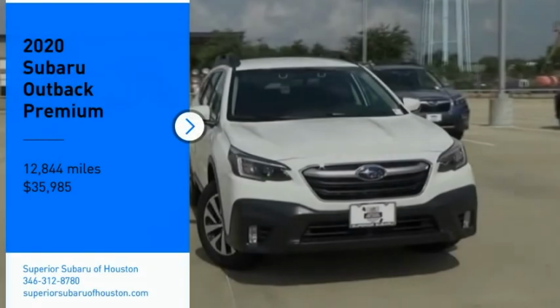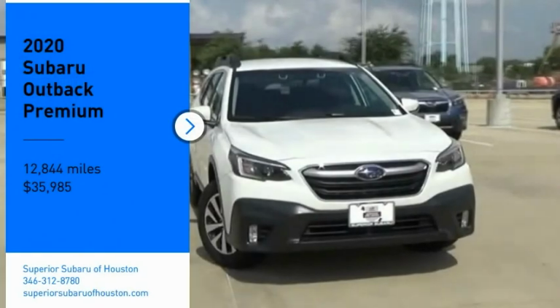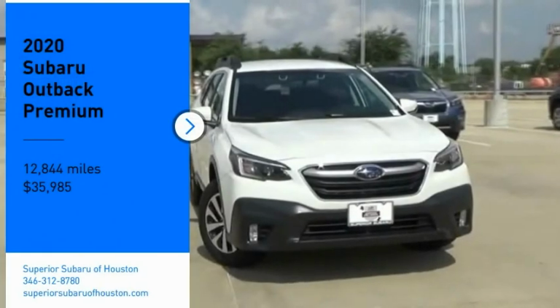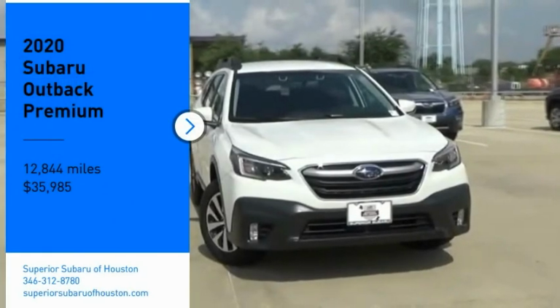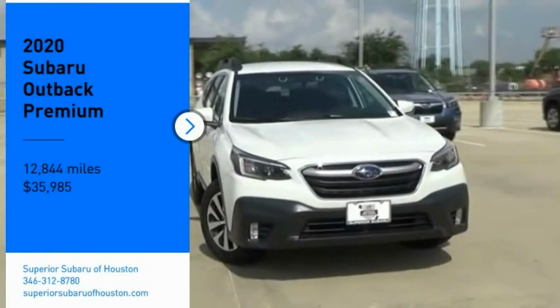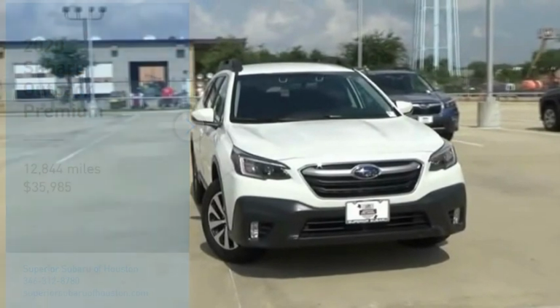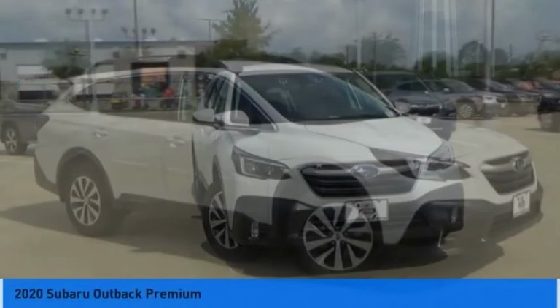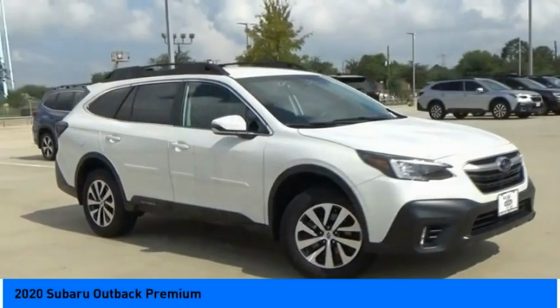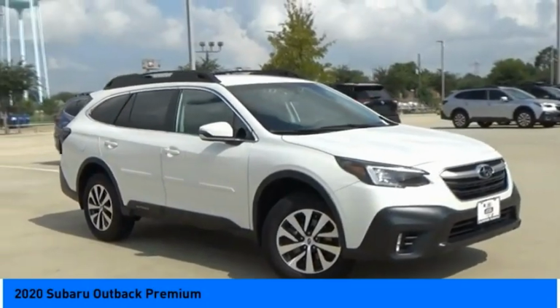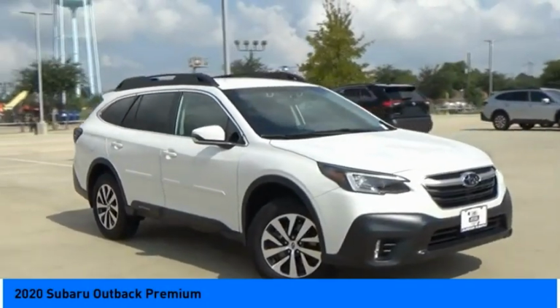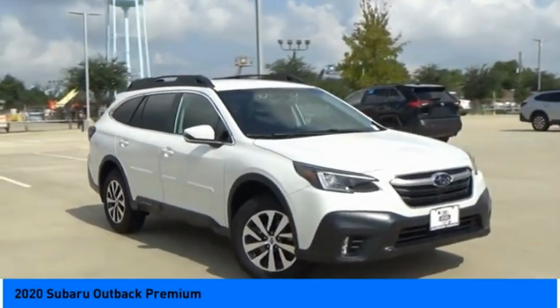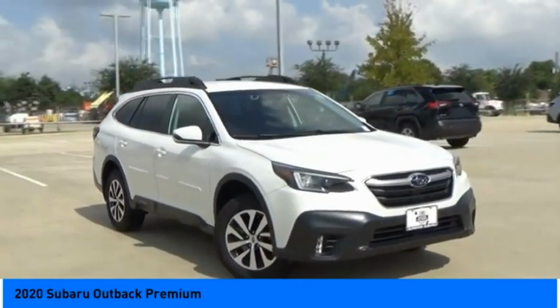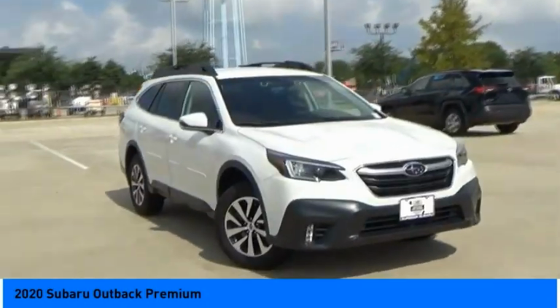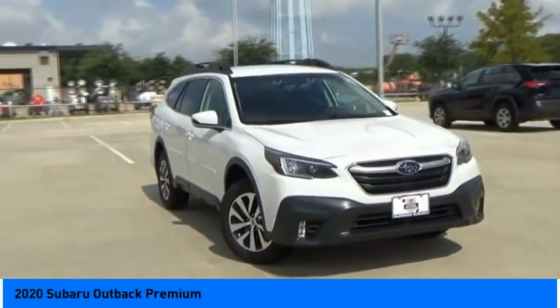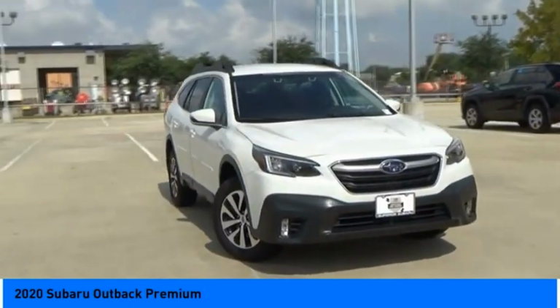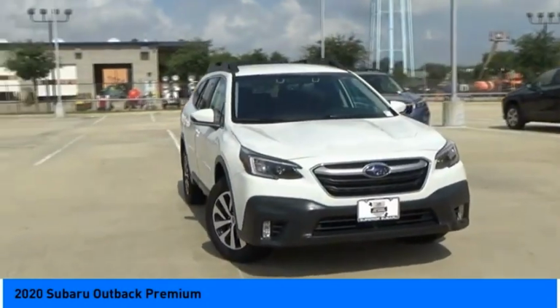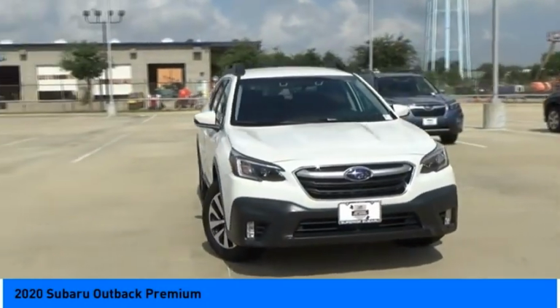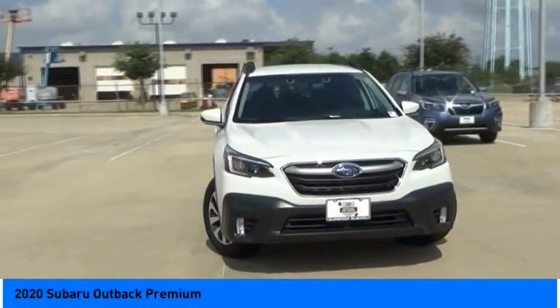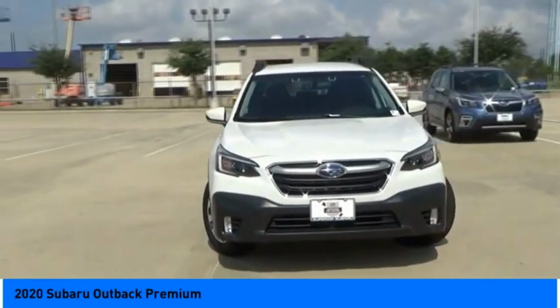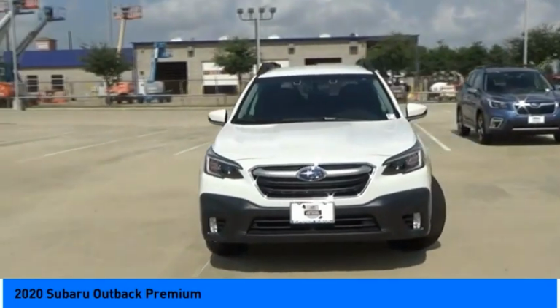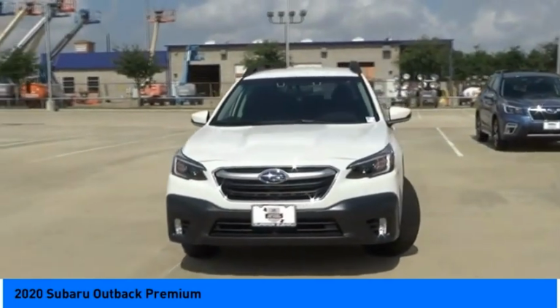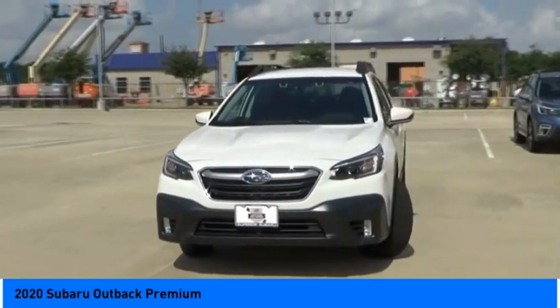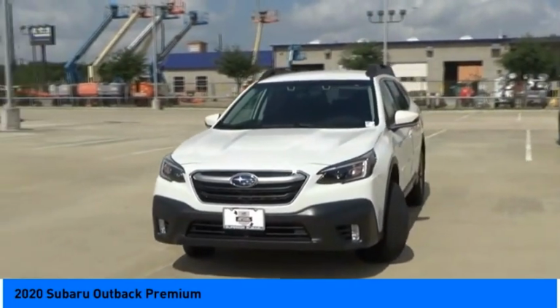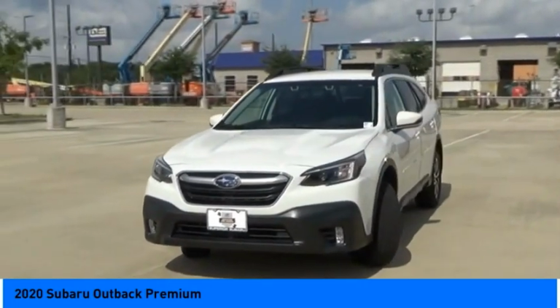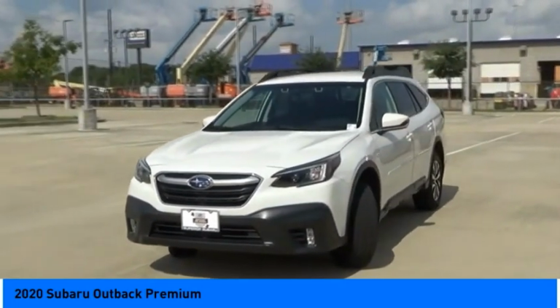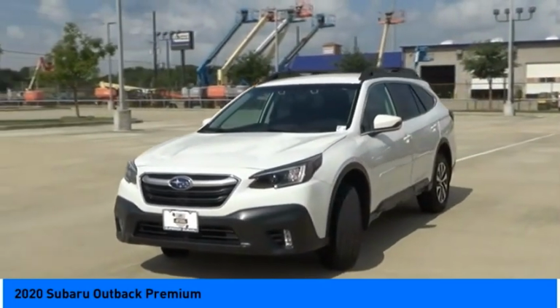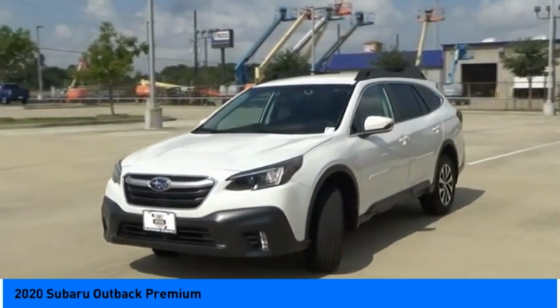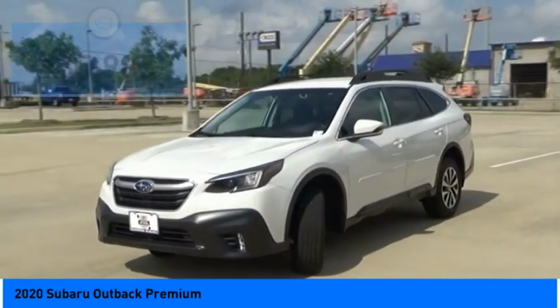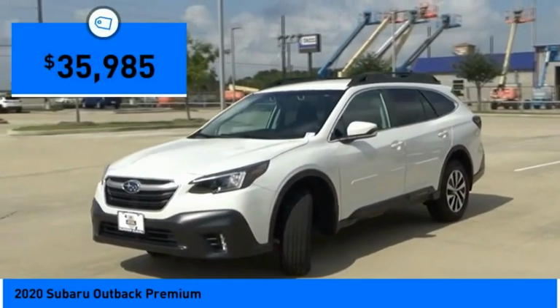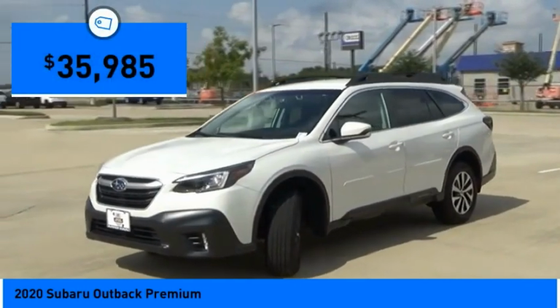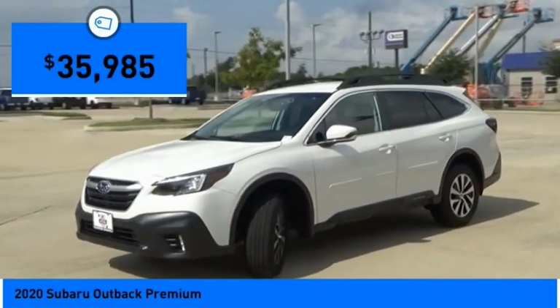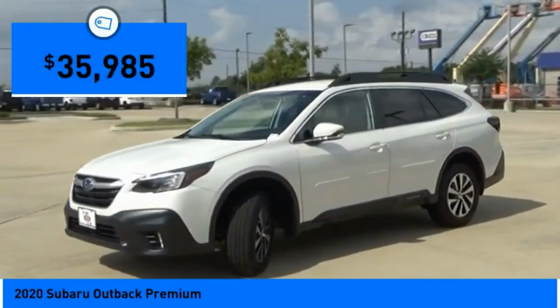Take a ride in the 2020 Outback. Take the go-anywhere capability of all-wheel drive and plenty of room for cargo and companions, and you've got the Subaru Outback. Let the adventure begin — and it's priced below $40,000.